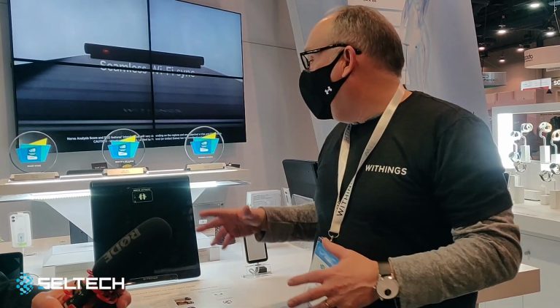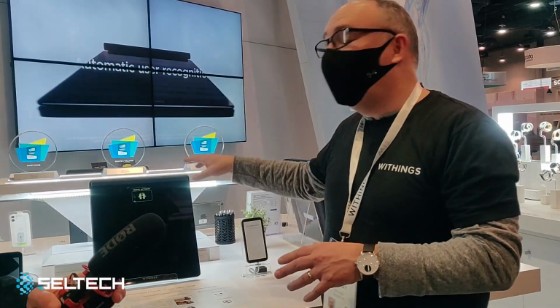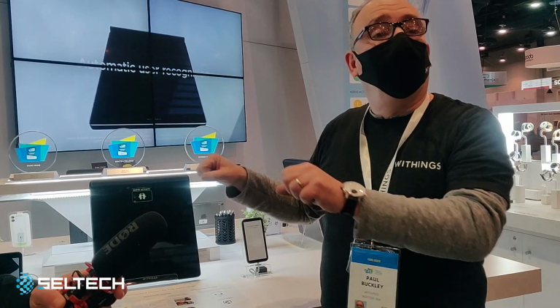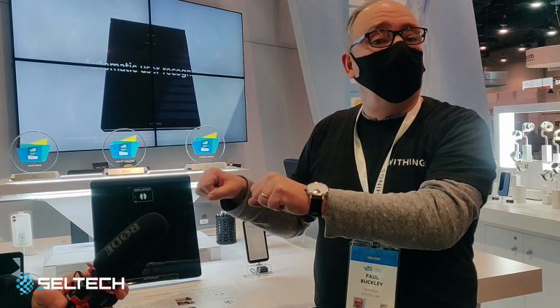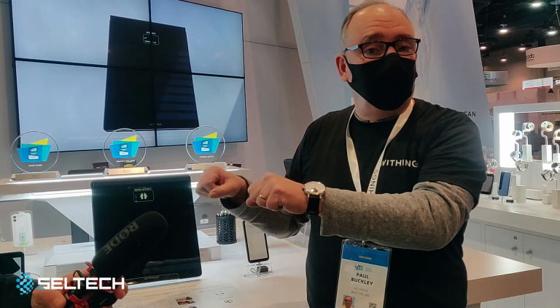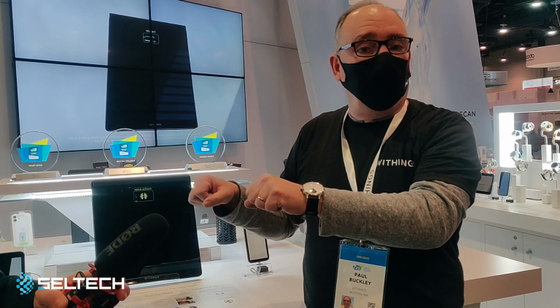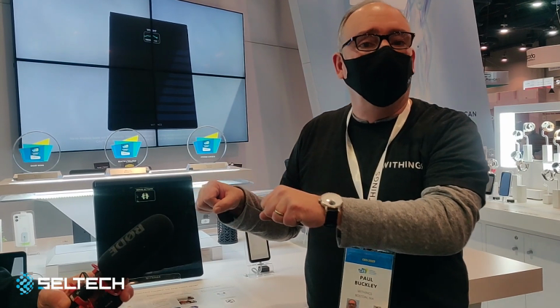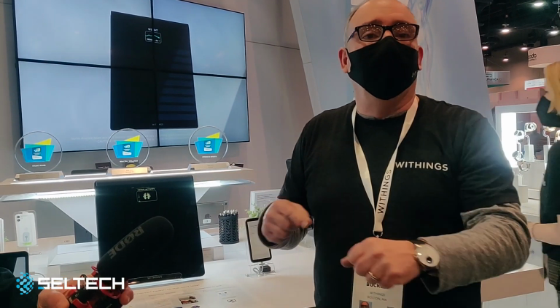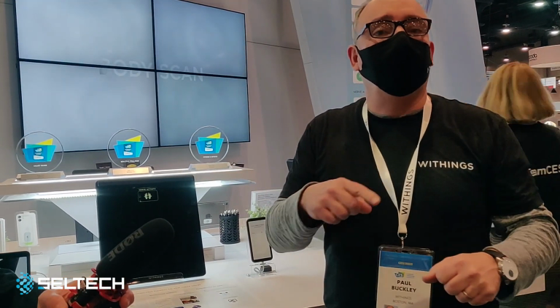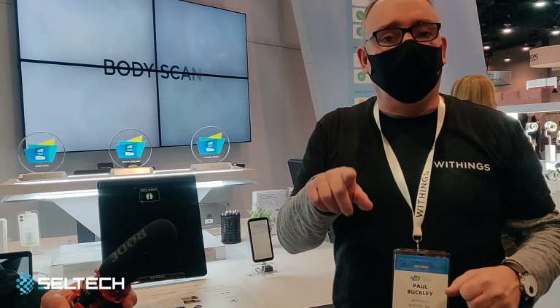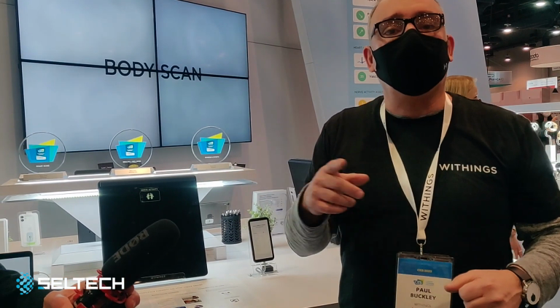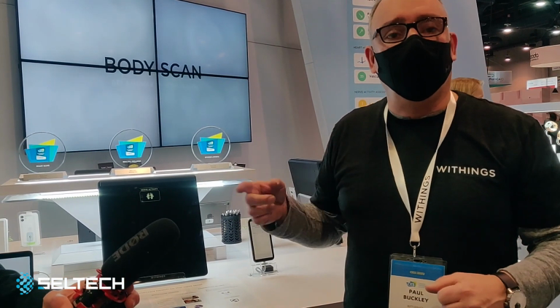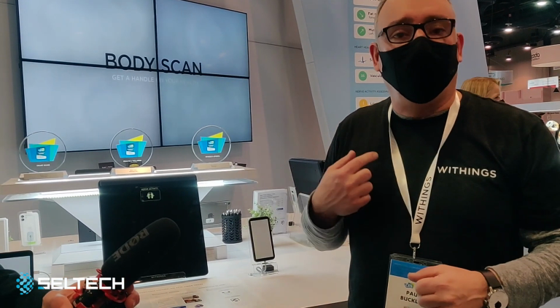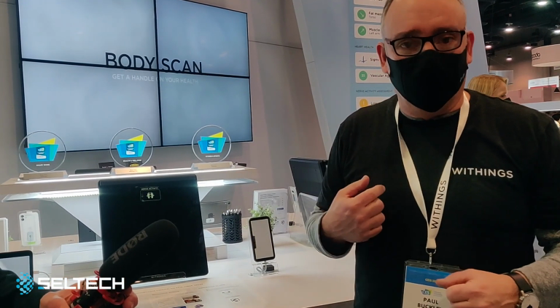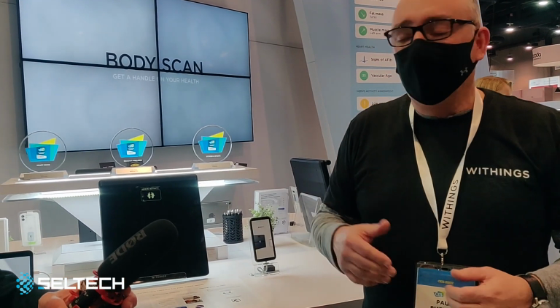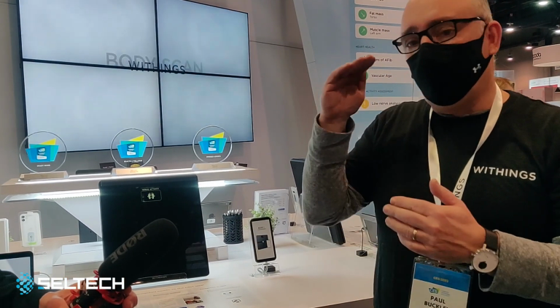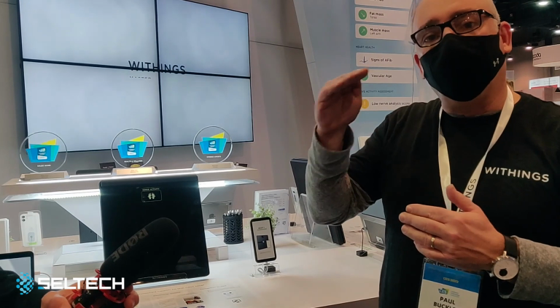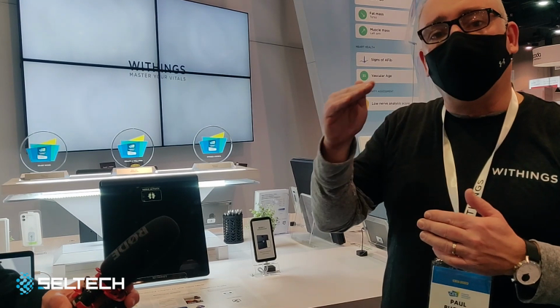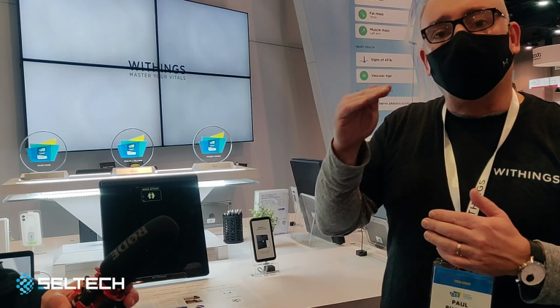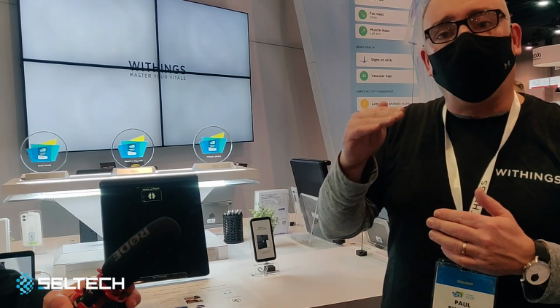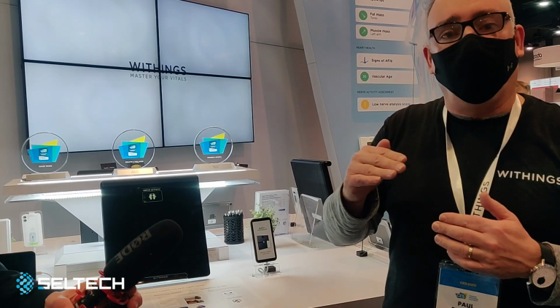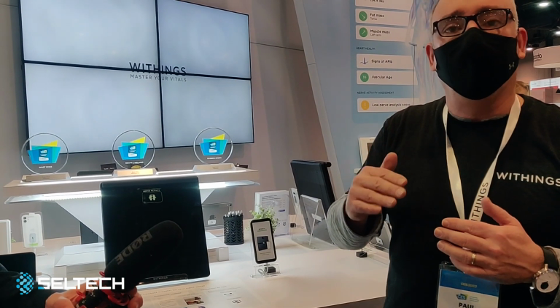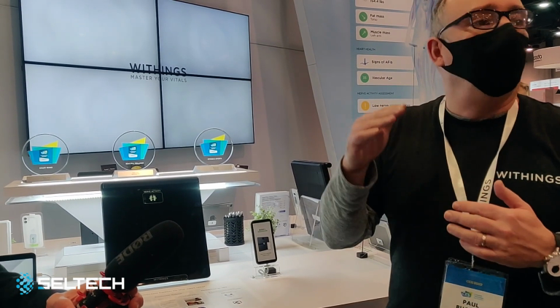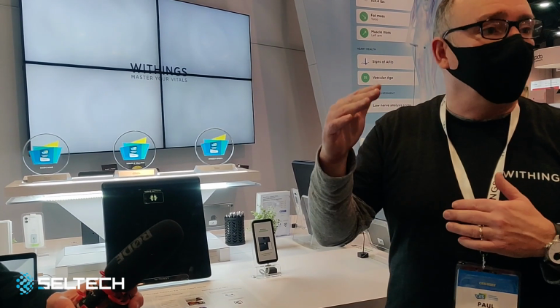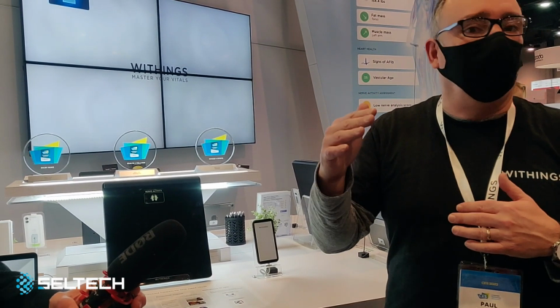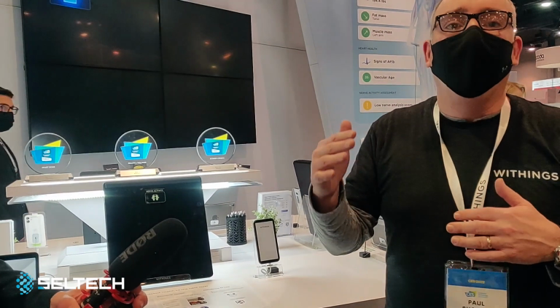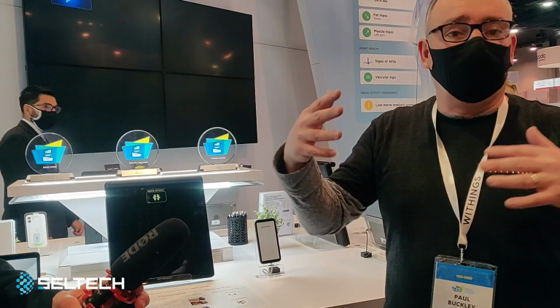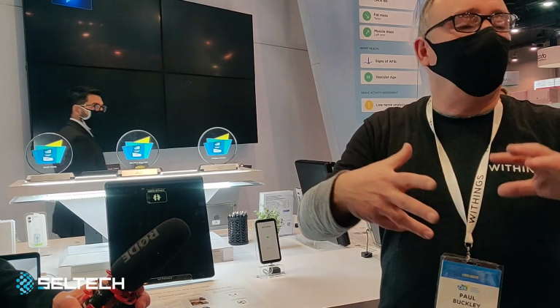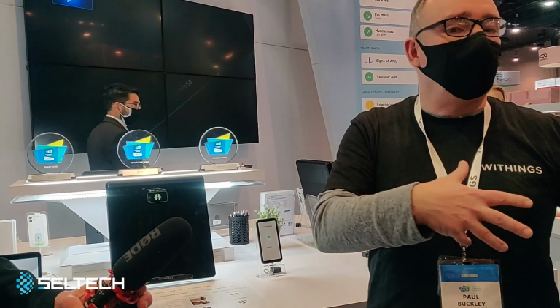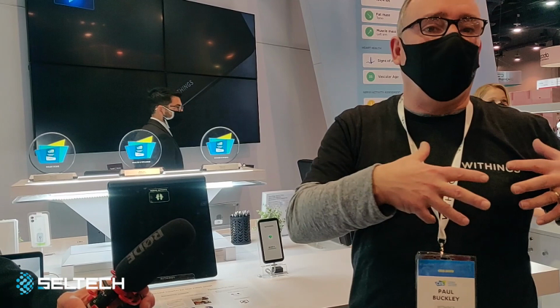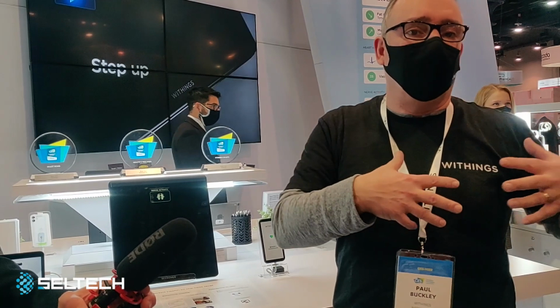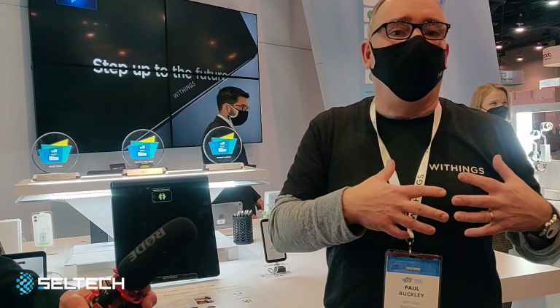Also, while you're holding this new handle, we're going to do a six-lead ECG on your heart — six different electrocardiograms that your doctors can look at. It's like six different angles on your heart.